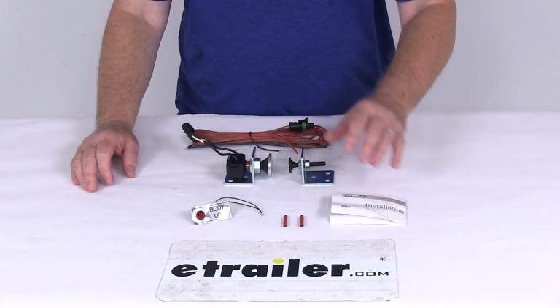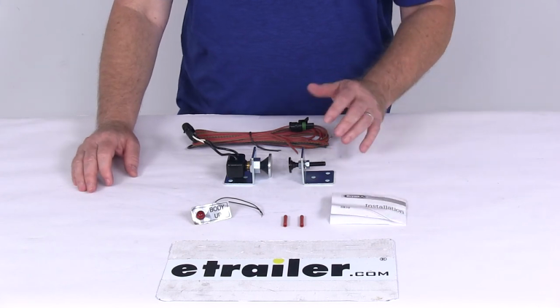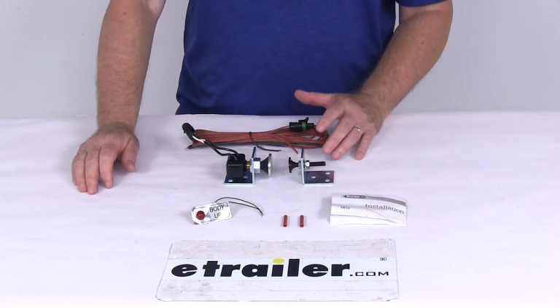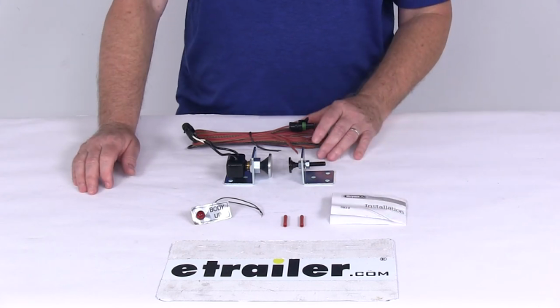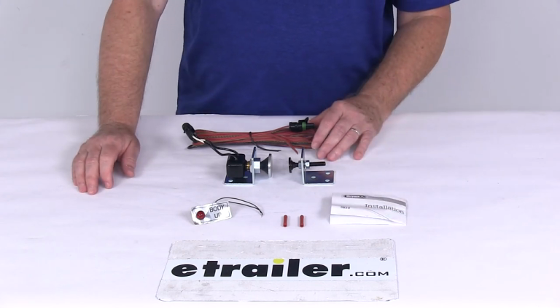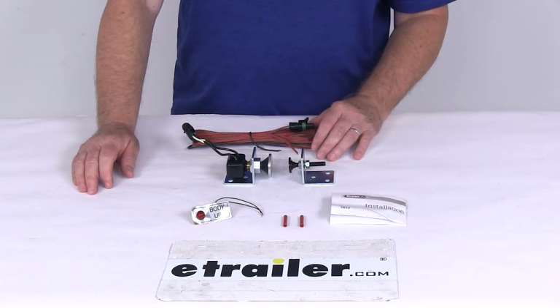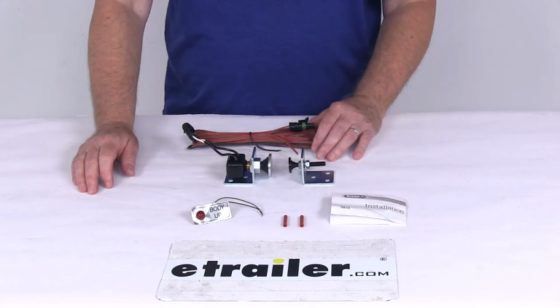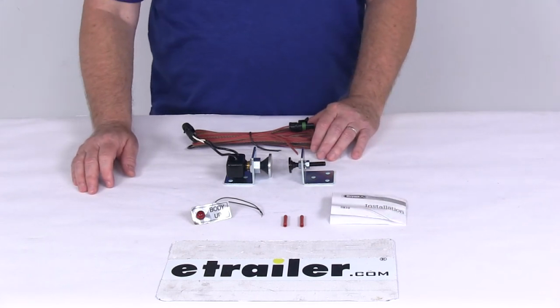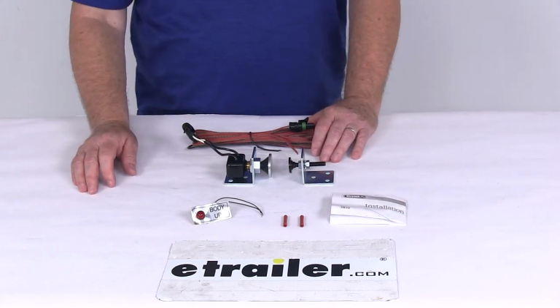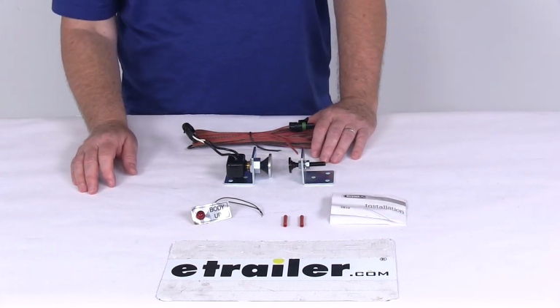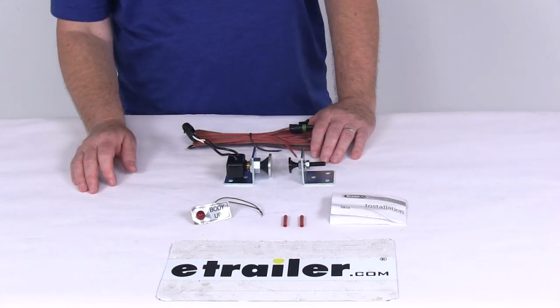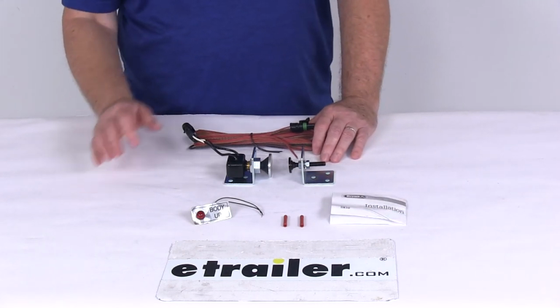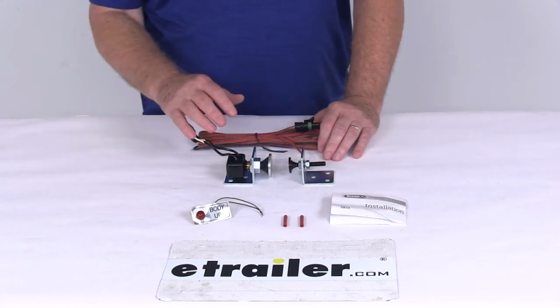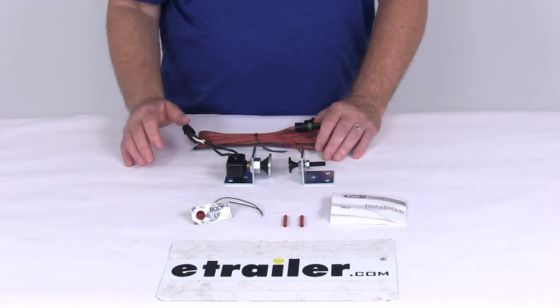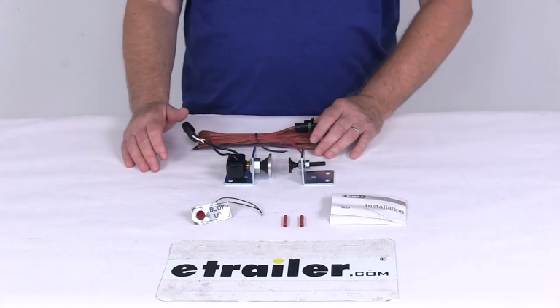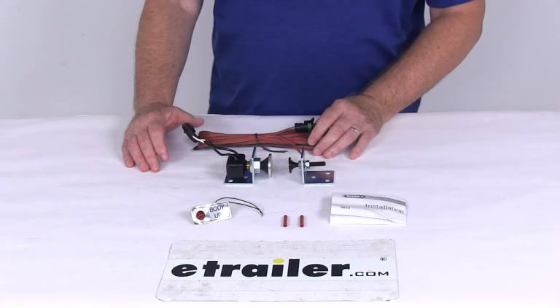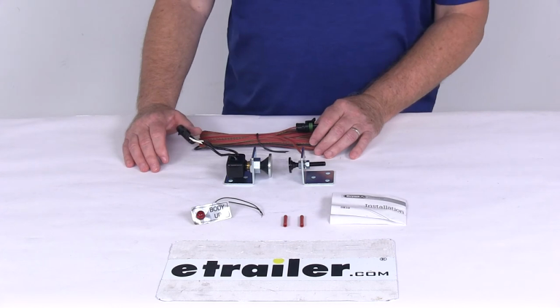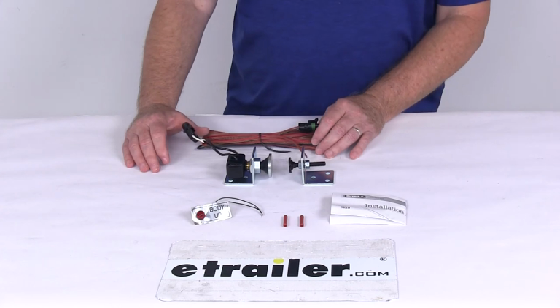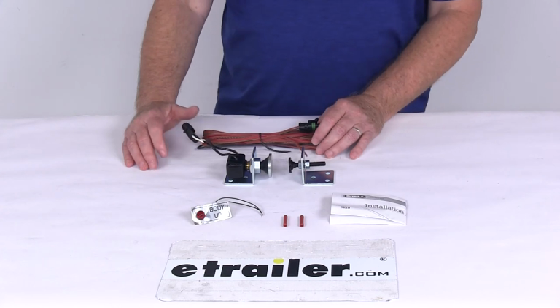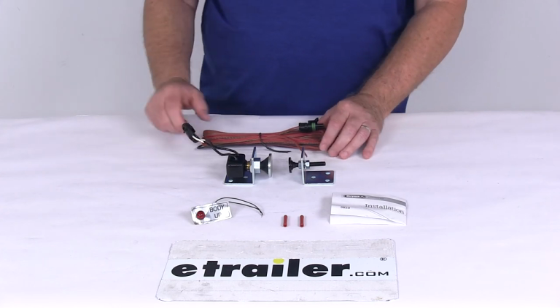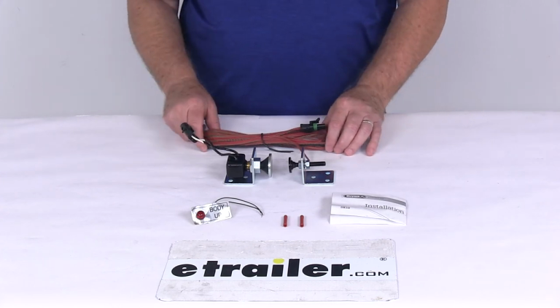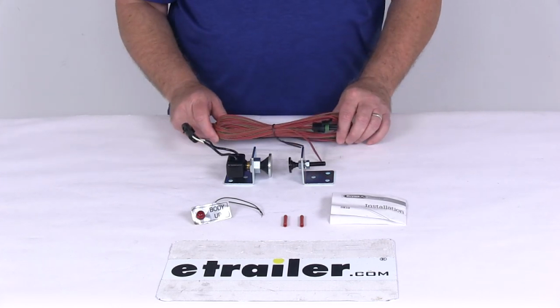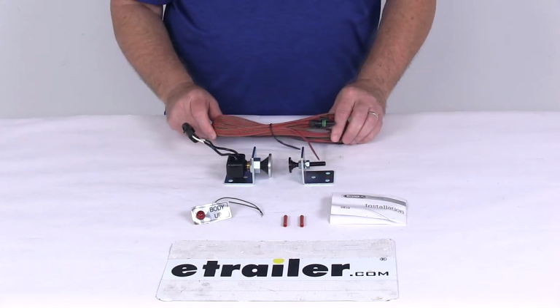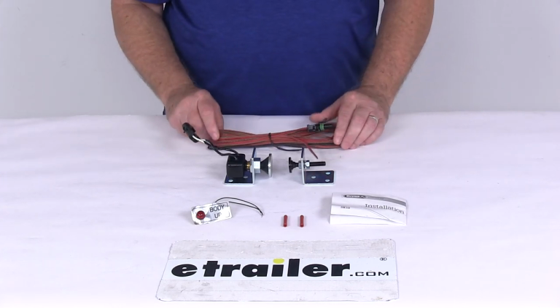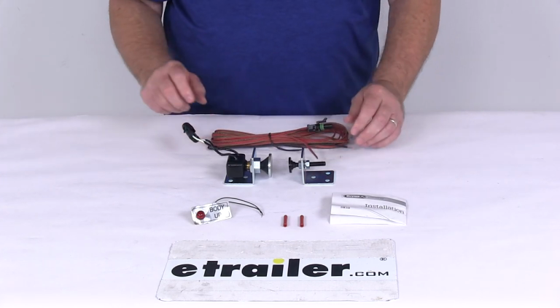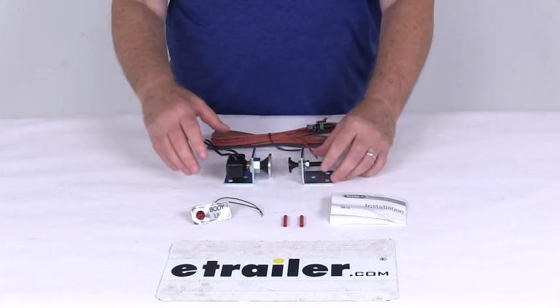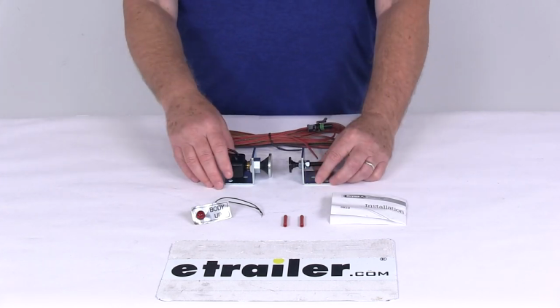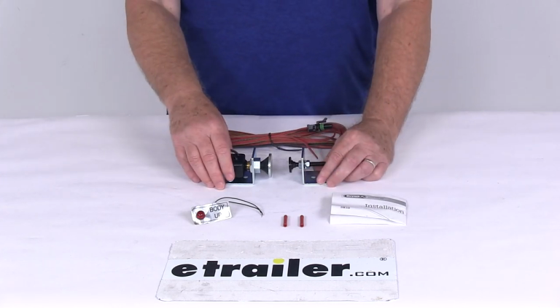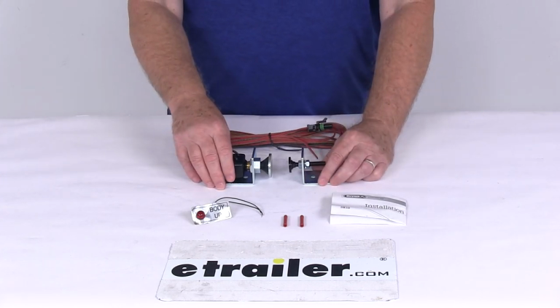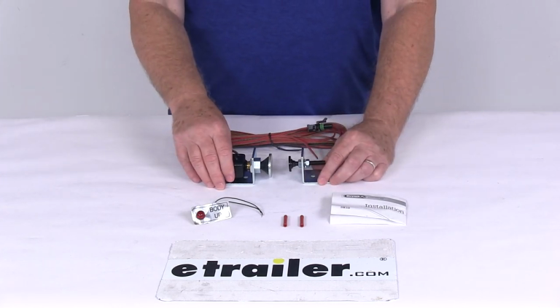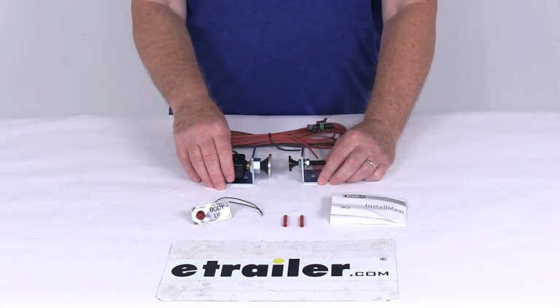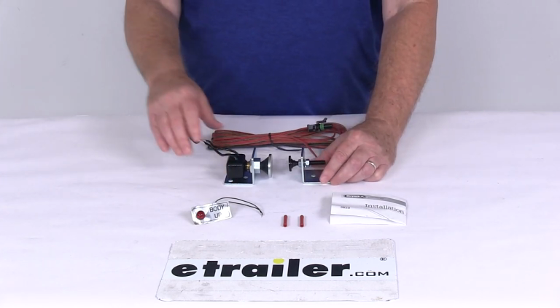Voltage on this kit is 12 volts DC, amperage is 10 amps, and this part is assembled in the USA. That should do it for the review on the 10 amp dump body up indicator kit.